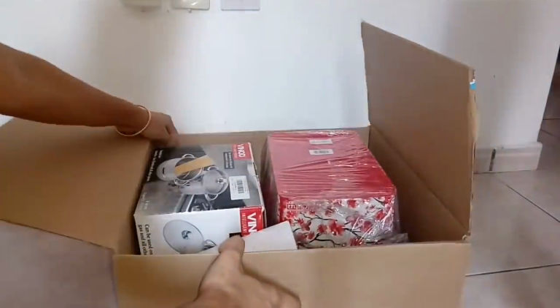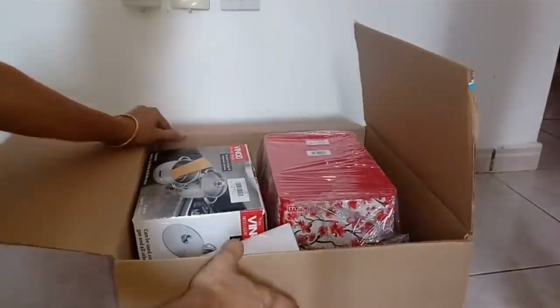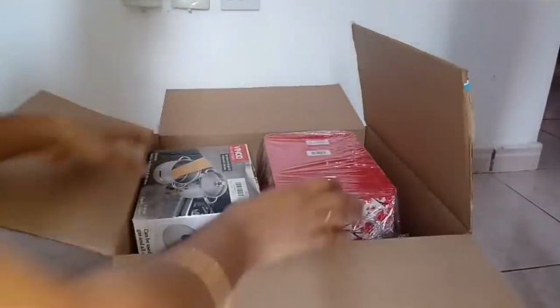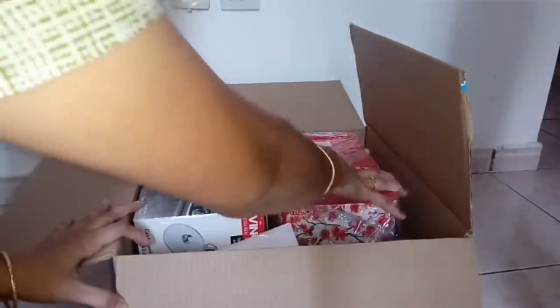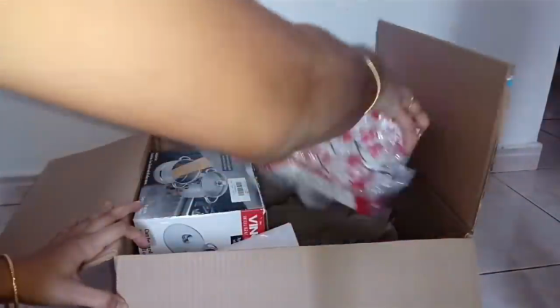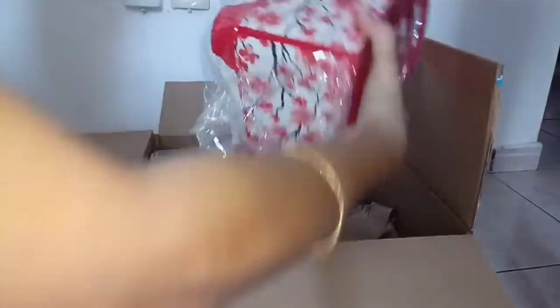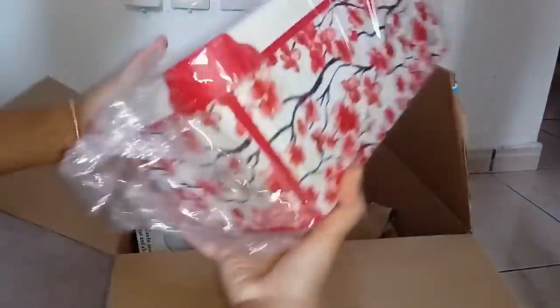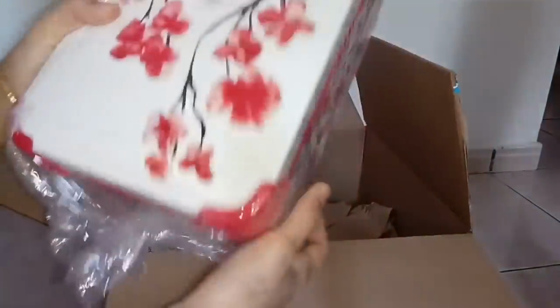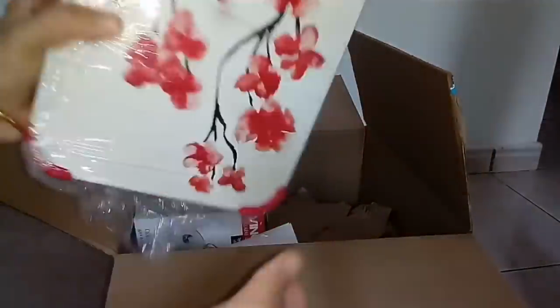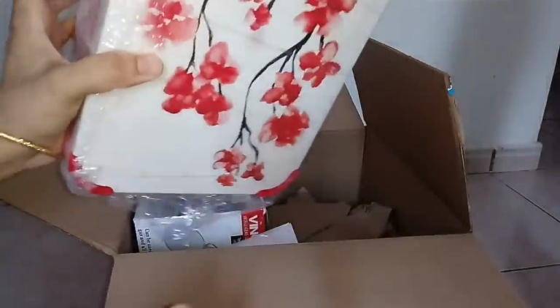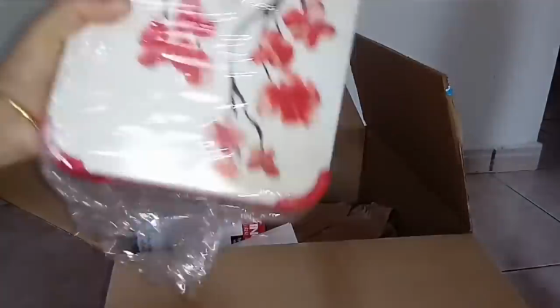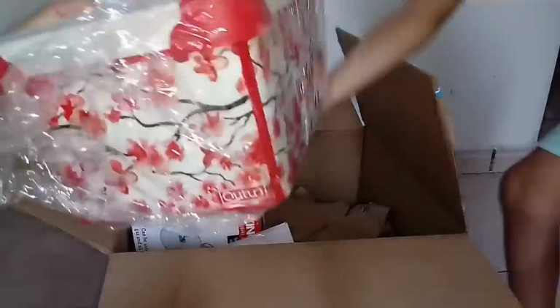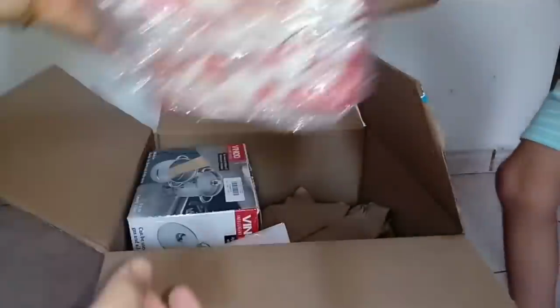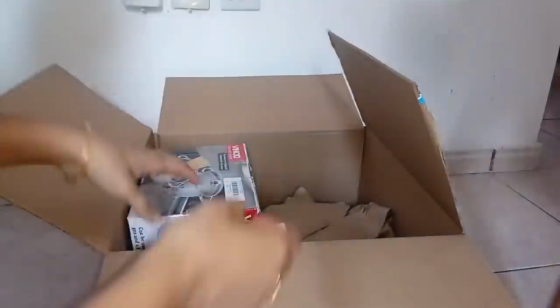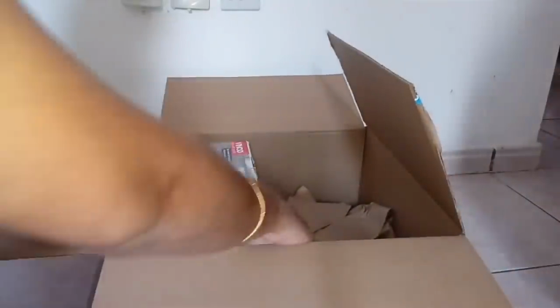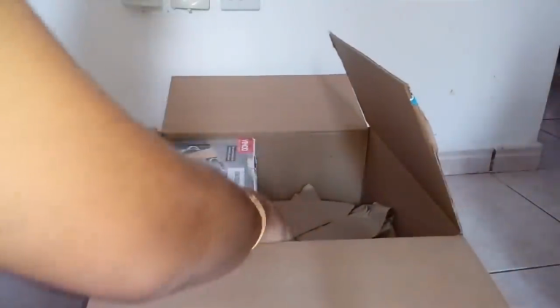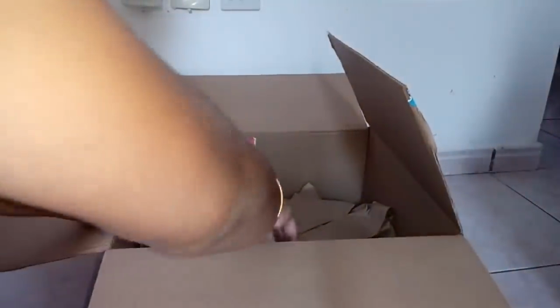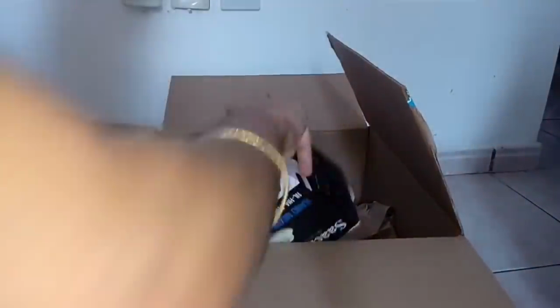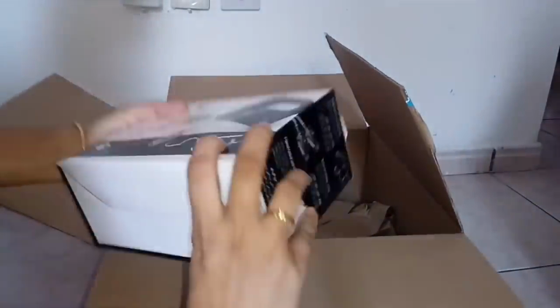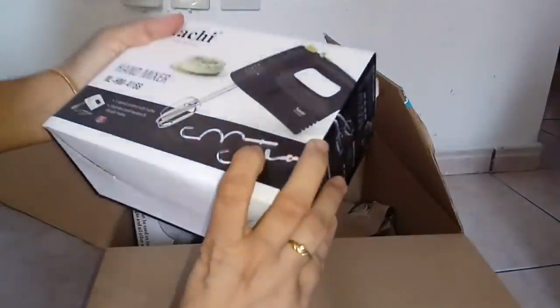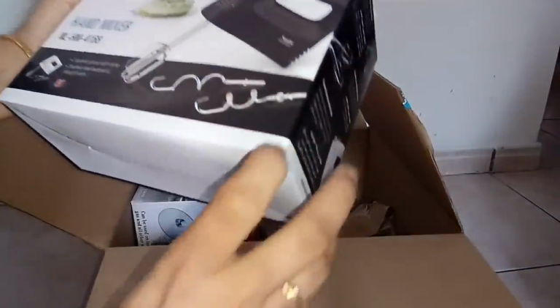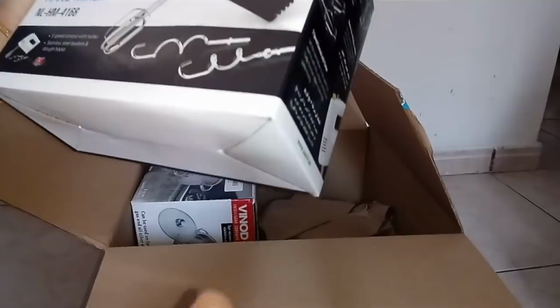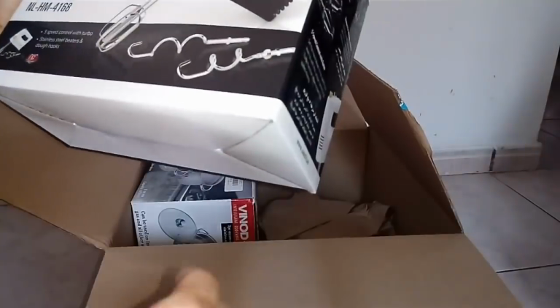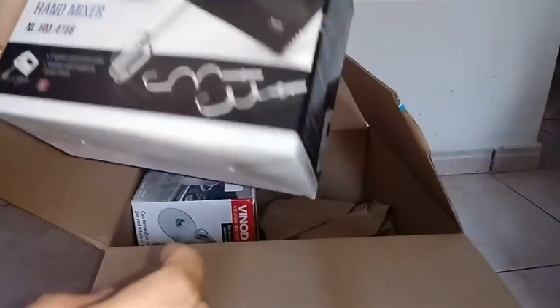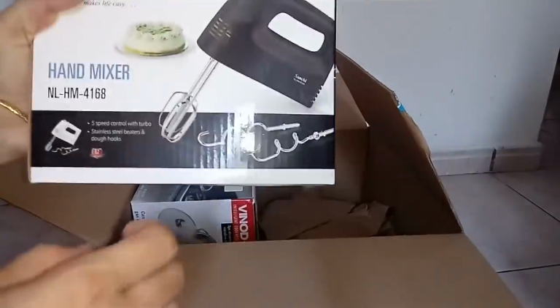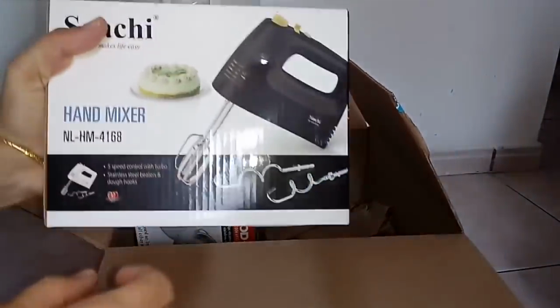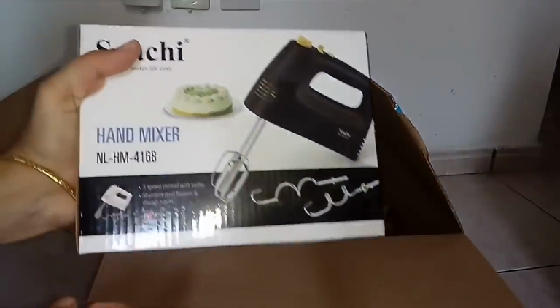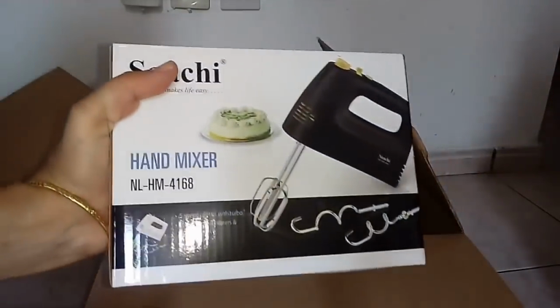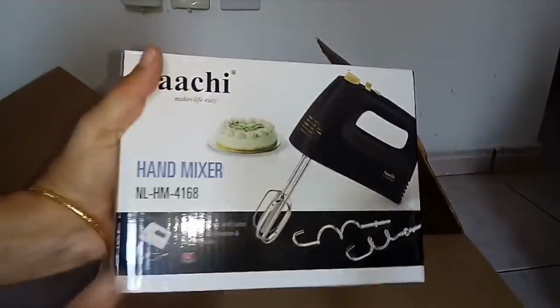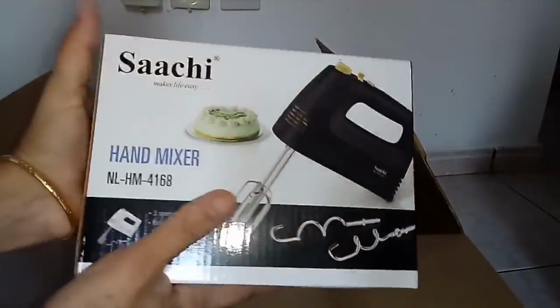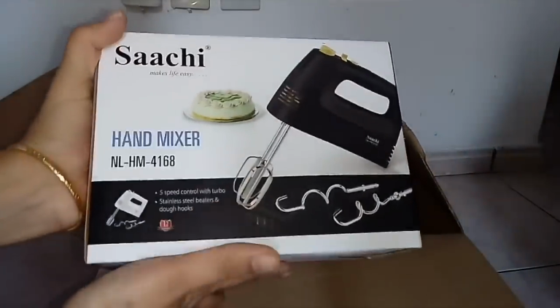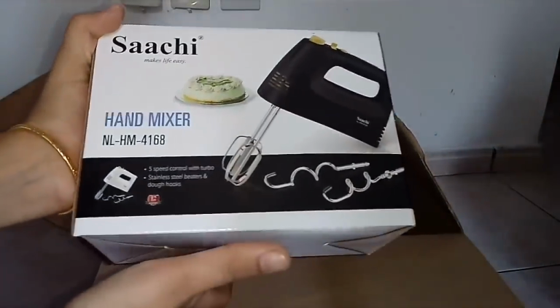Here are 3 products. Here is a box — it is only a package item. This is a hand mixer. This comes with a one year warranty.